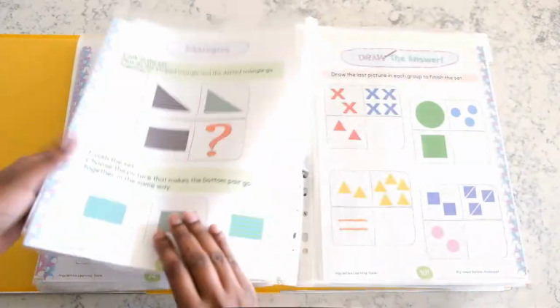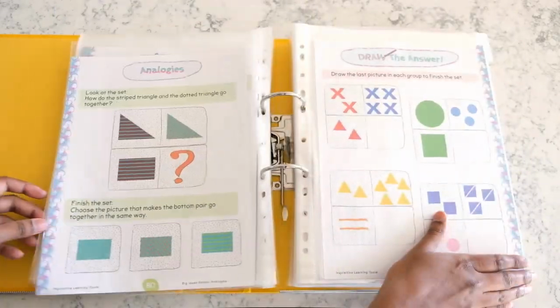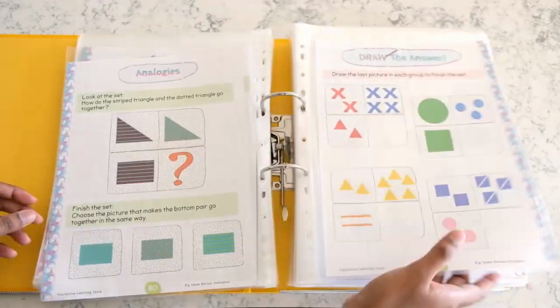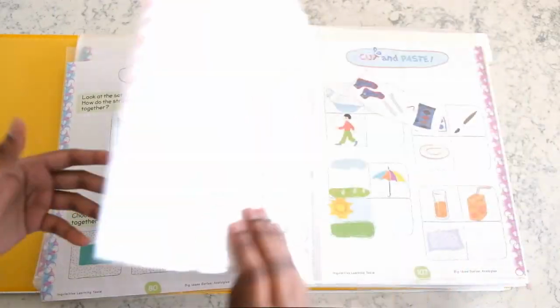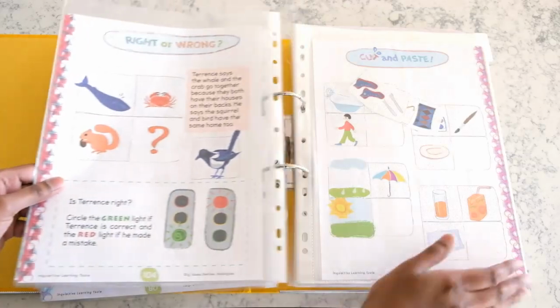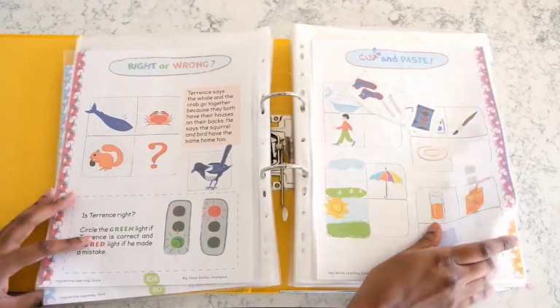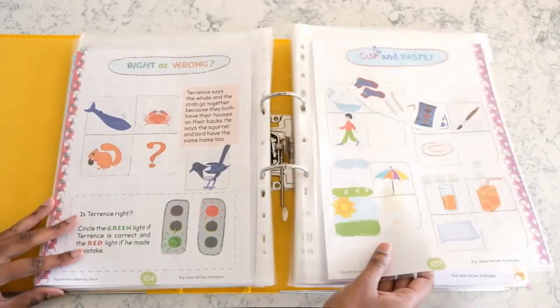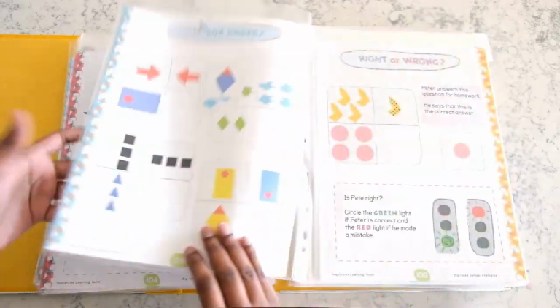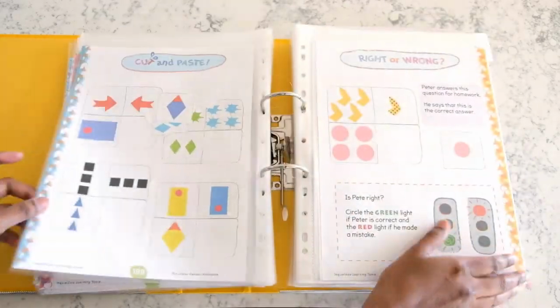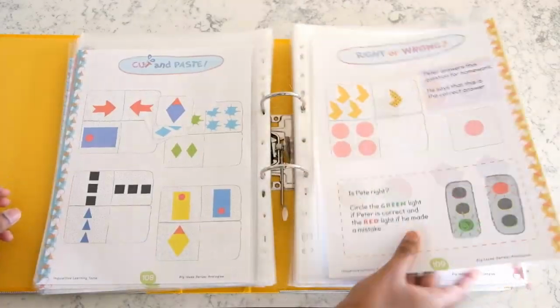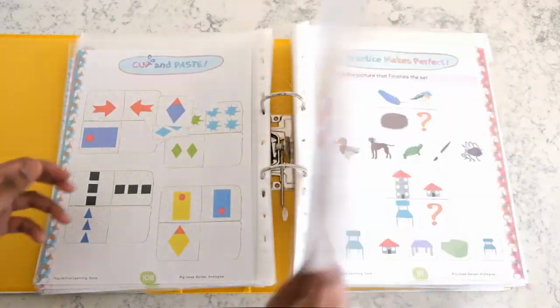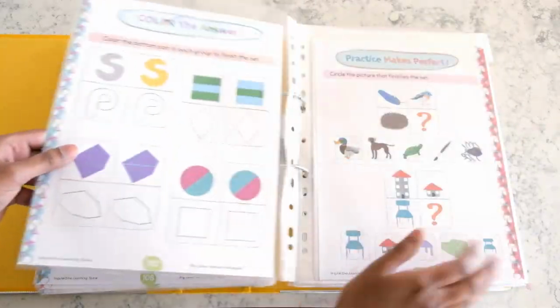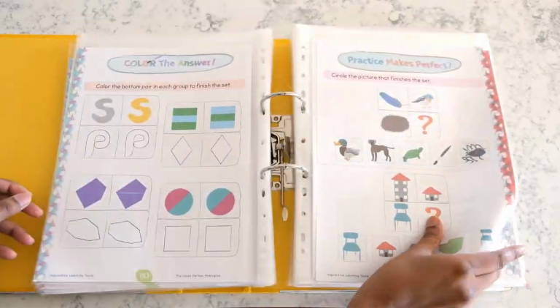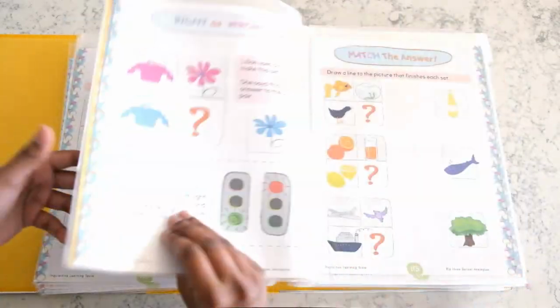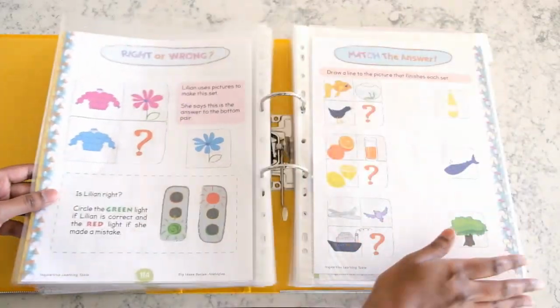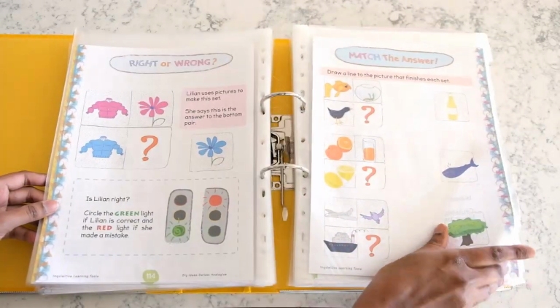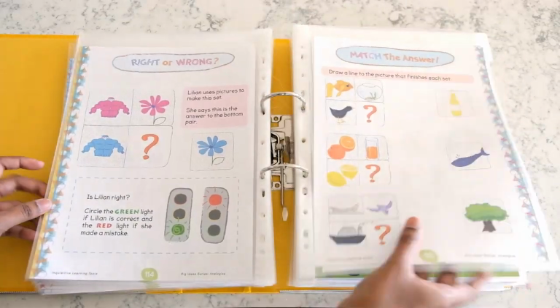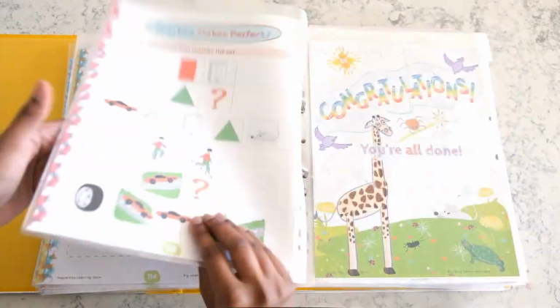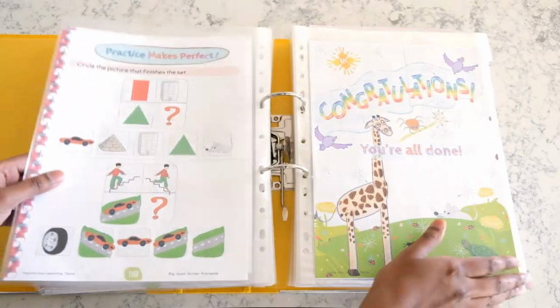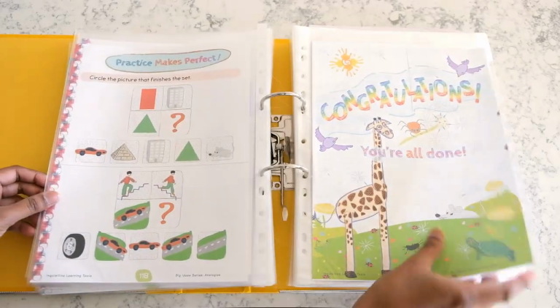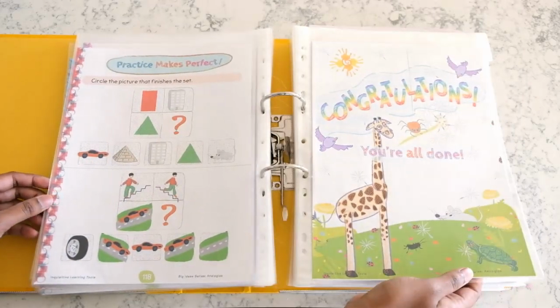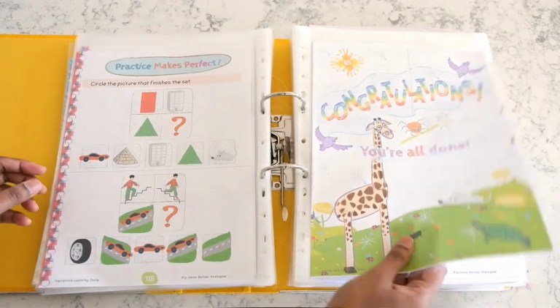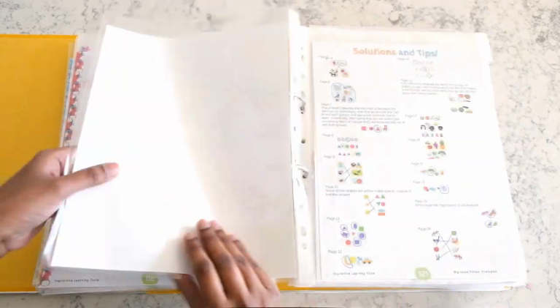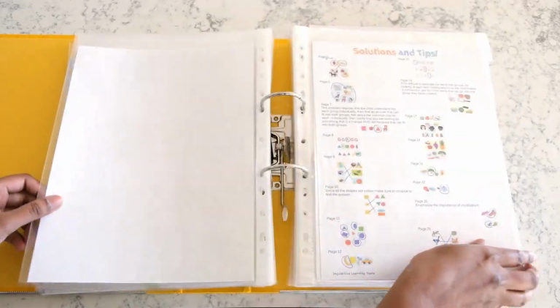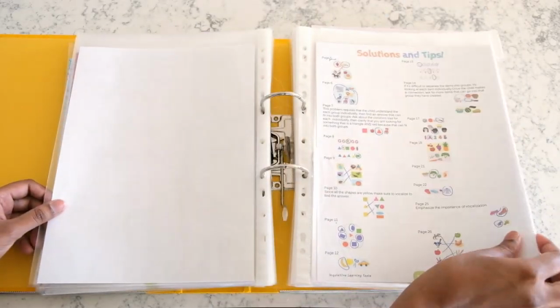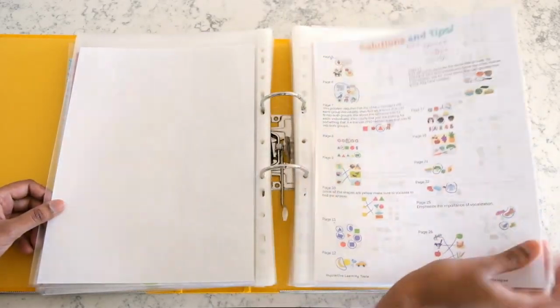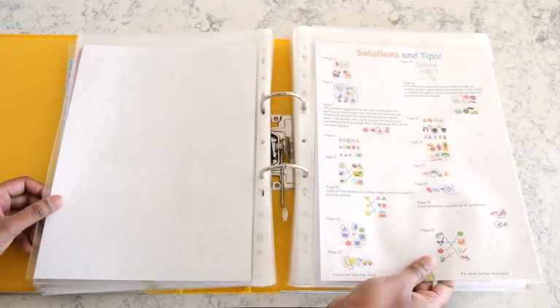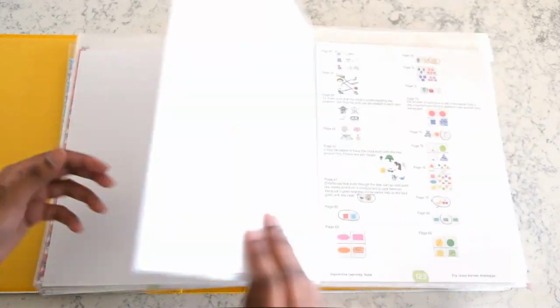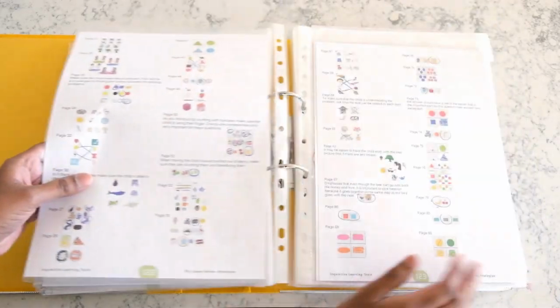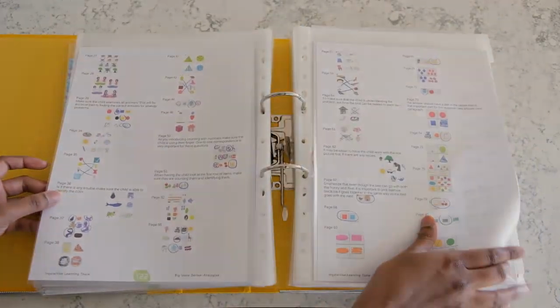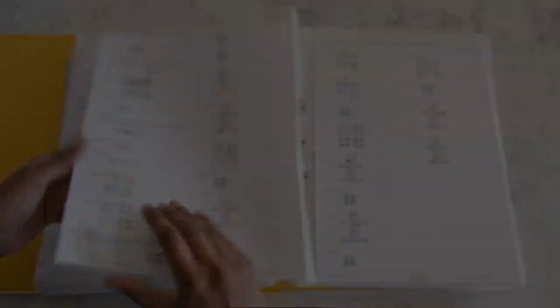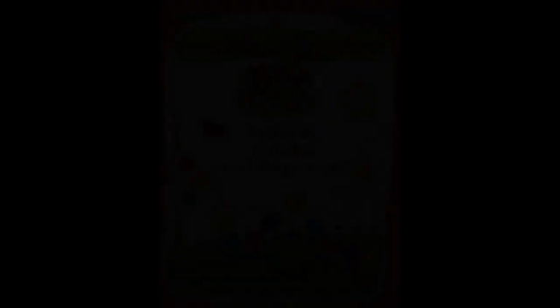I cut the binding off these books so I can put the pages in protective sheets and reuse them later. And for cutting and pasting activities I just photocopied those particular pages.